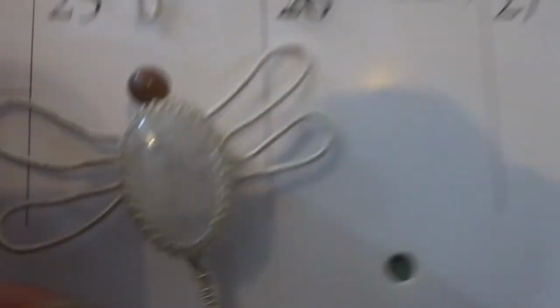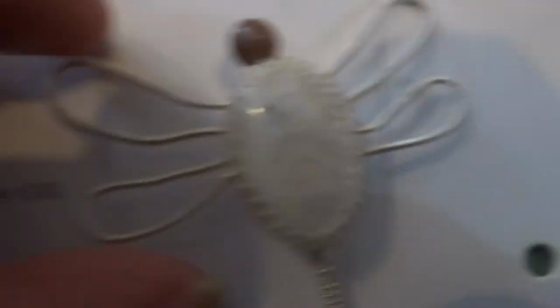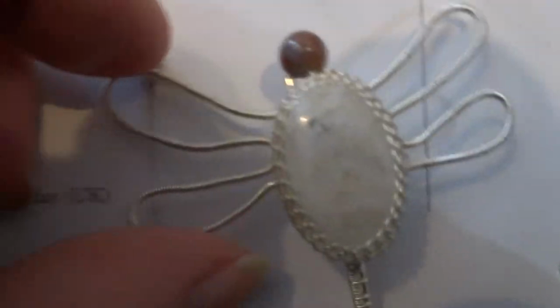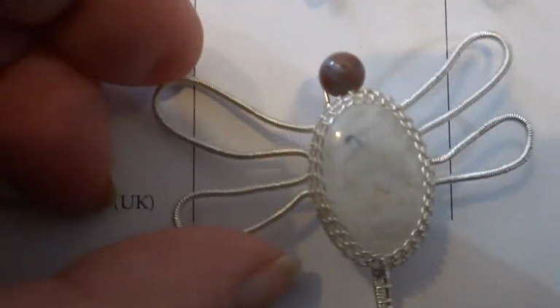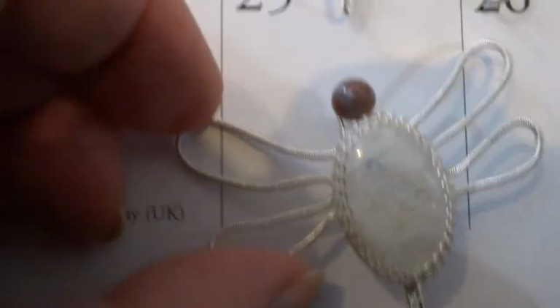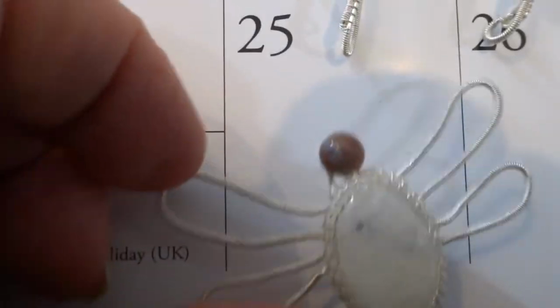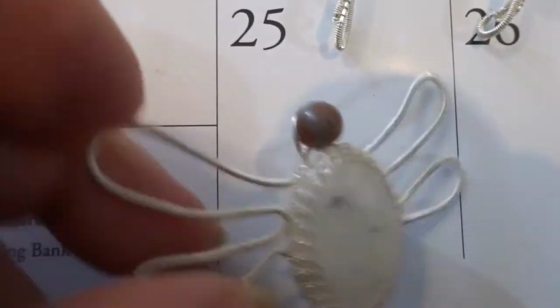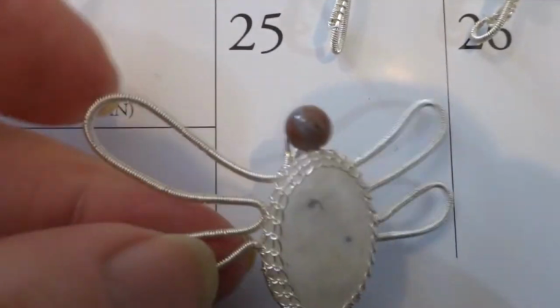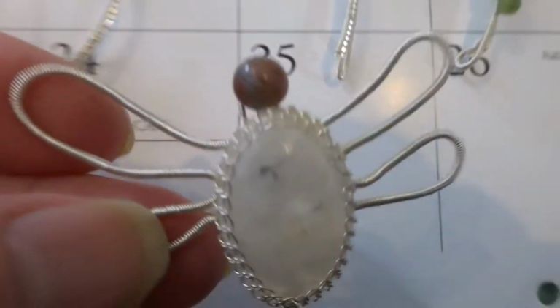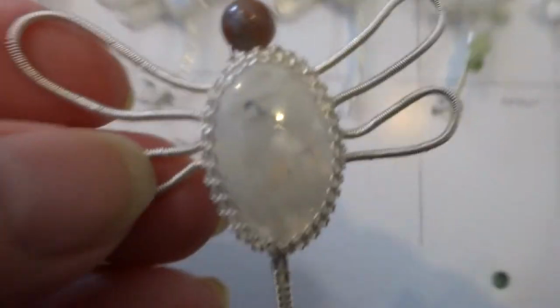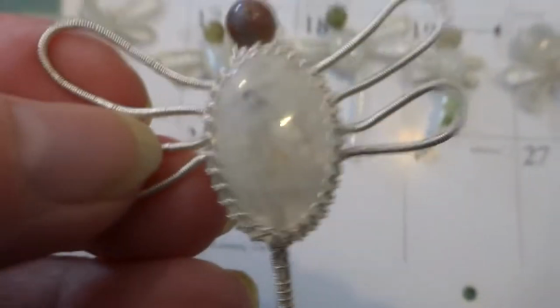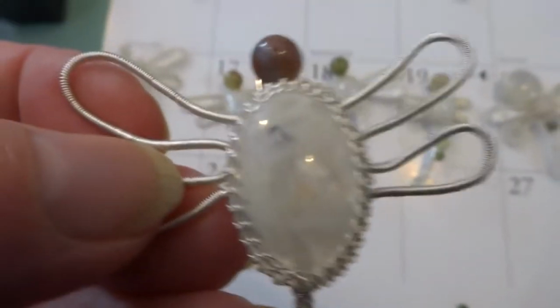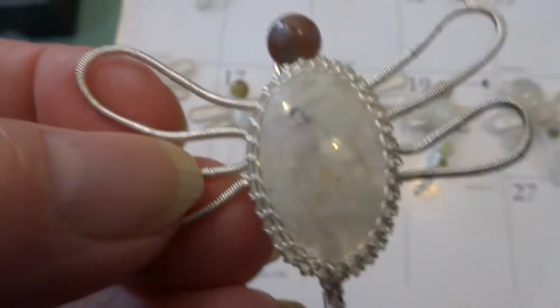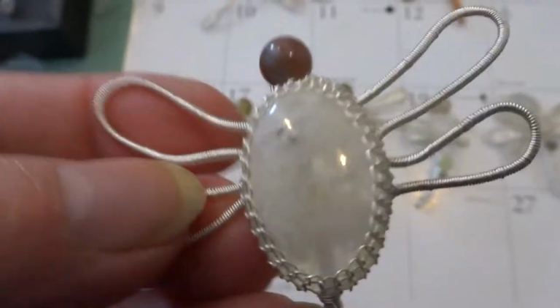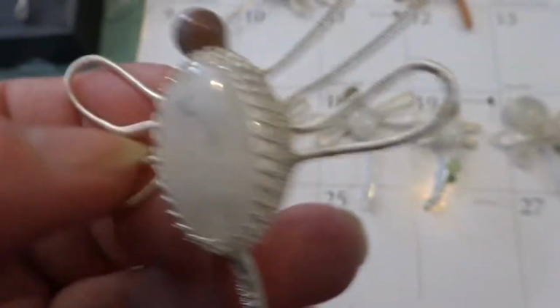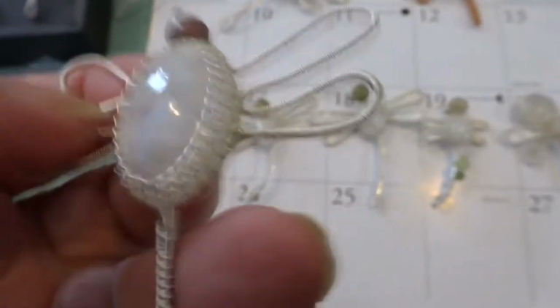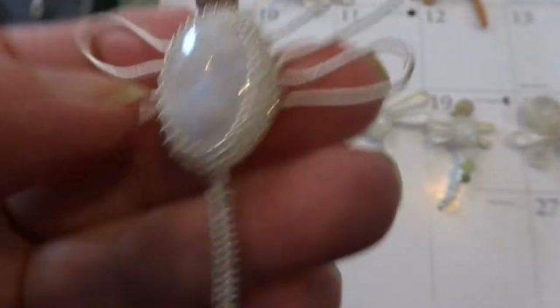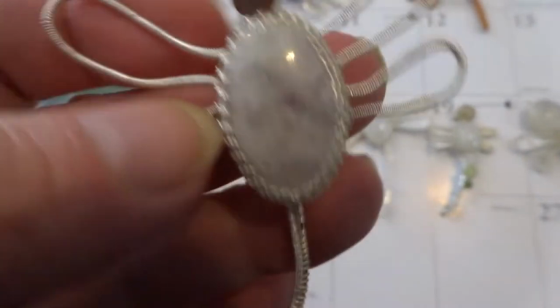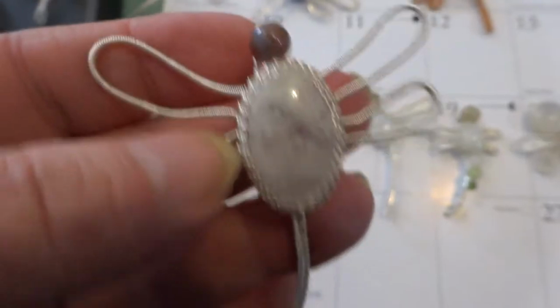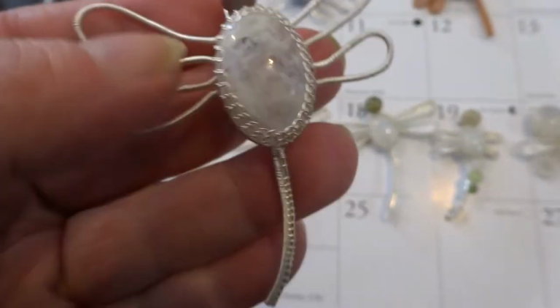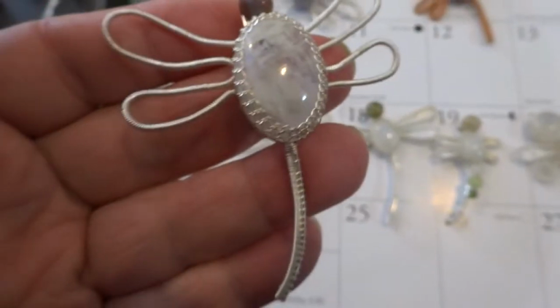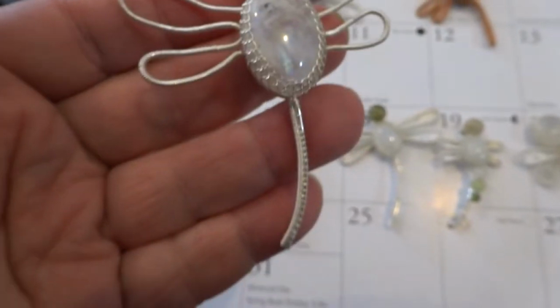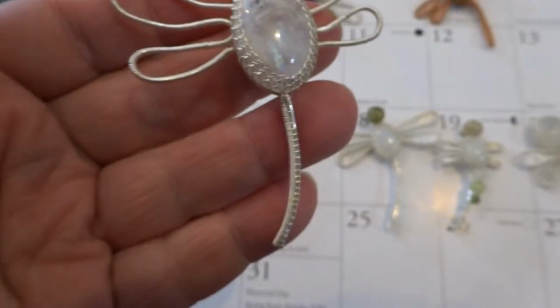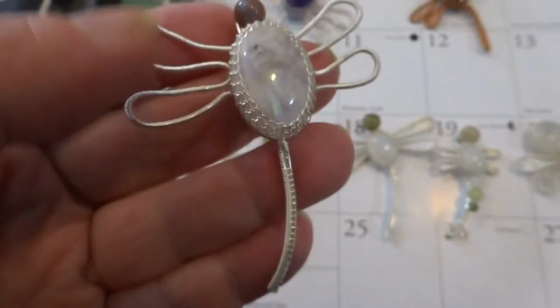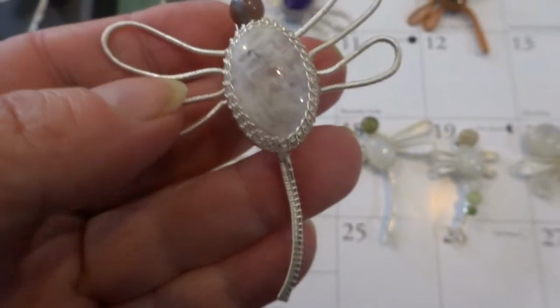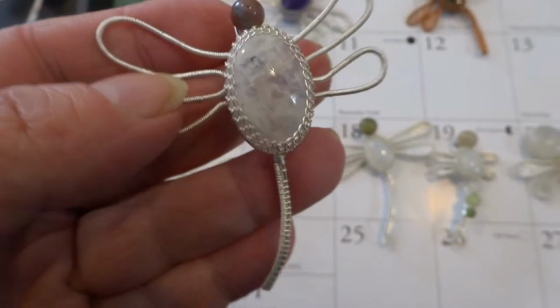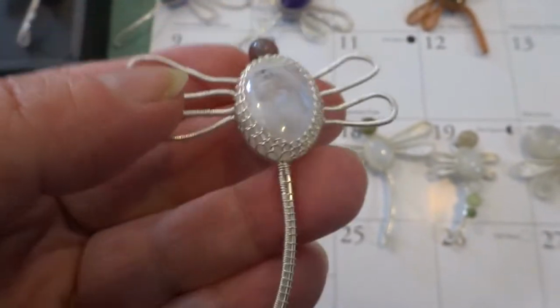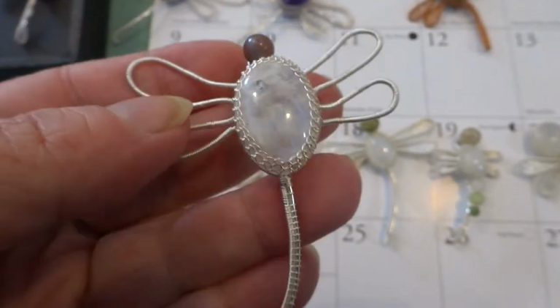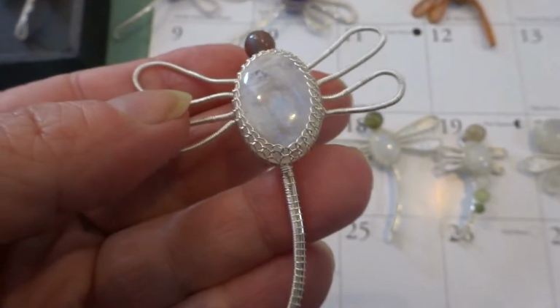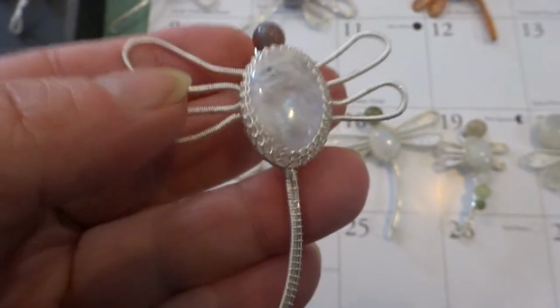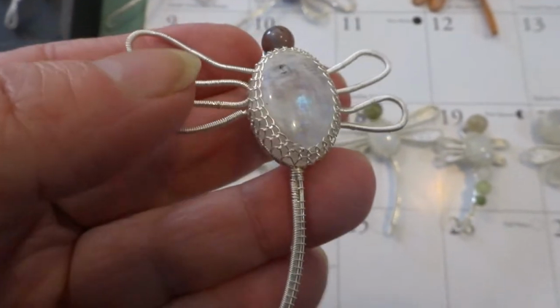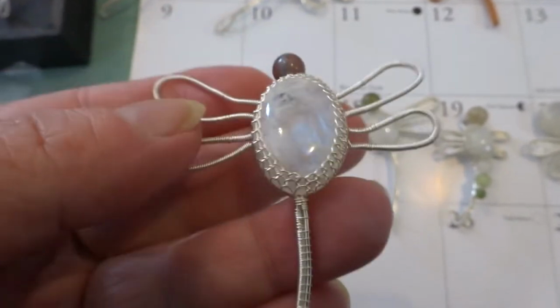Number 25 — this moonstone. A simple one. Nice stone.